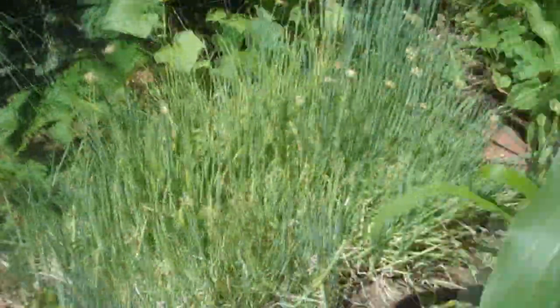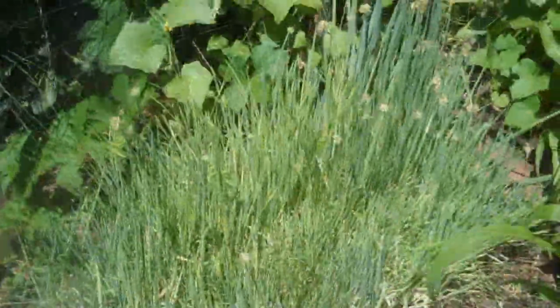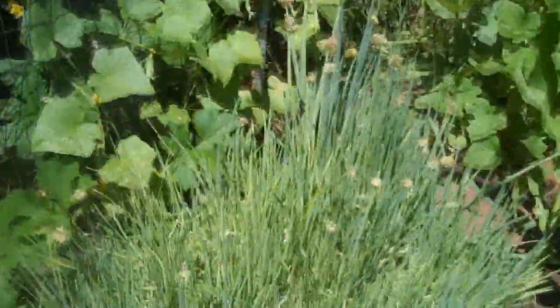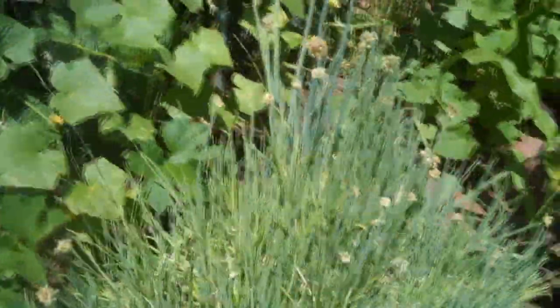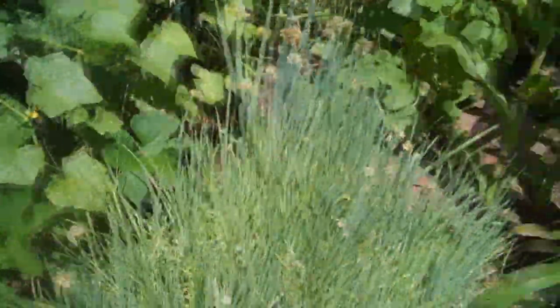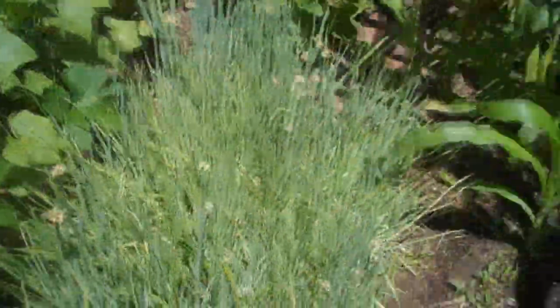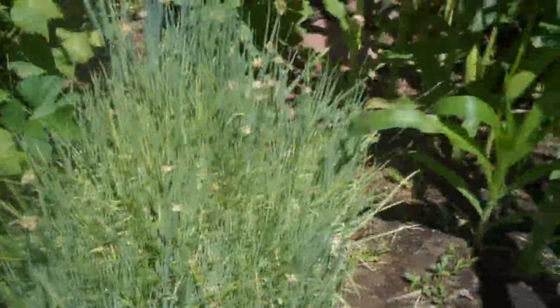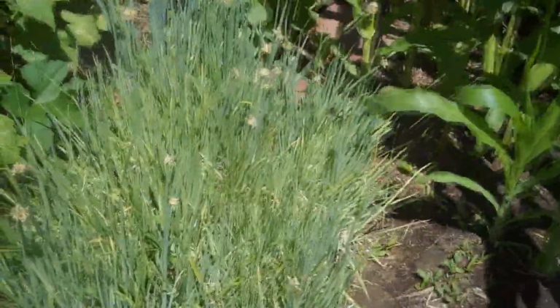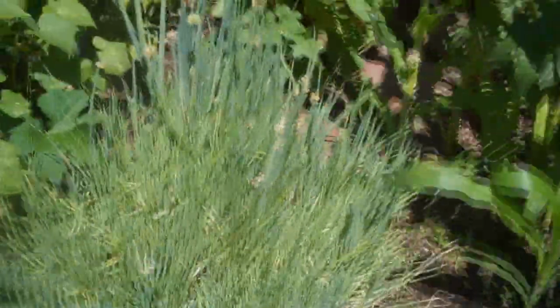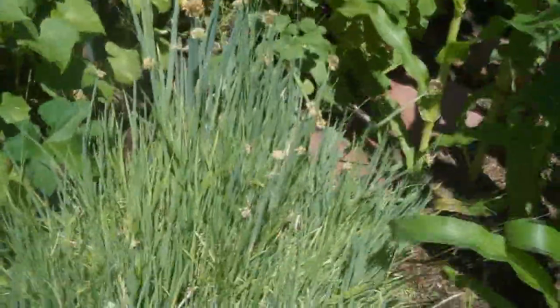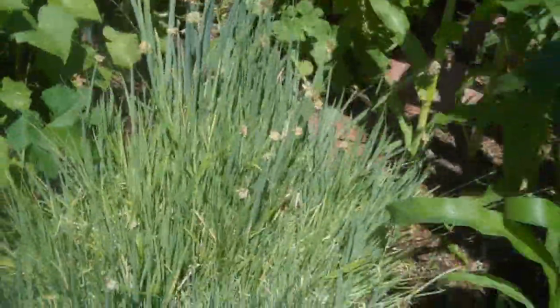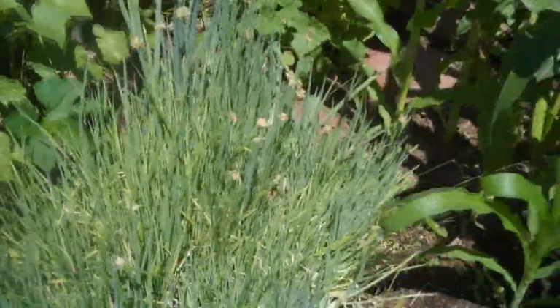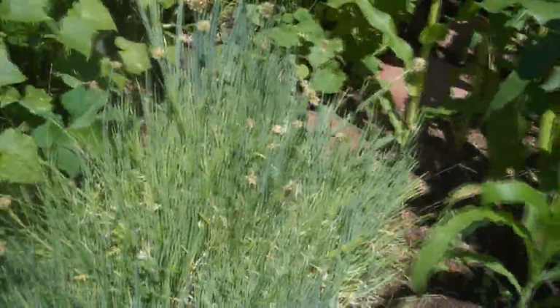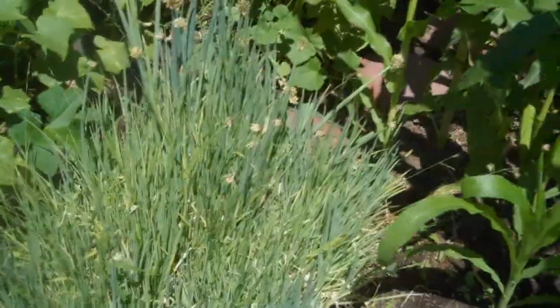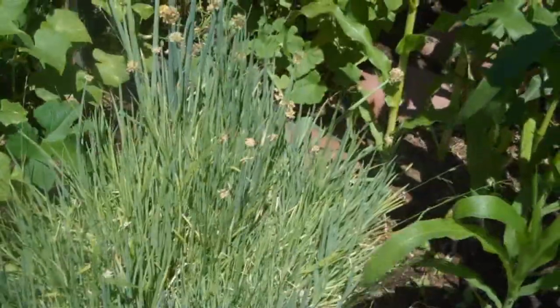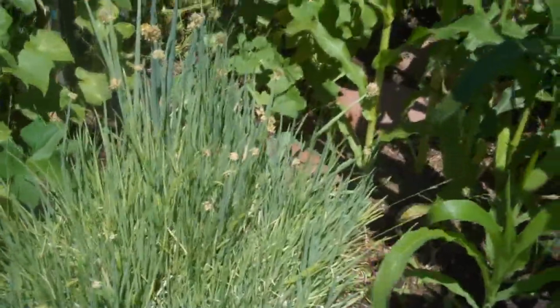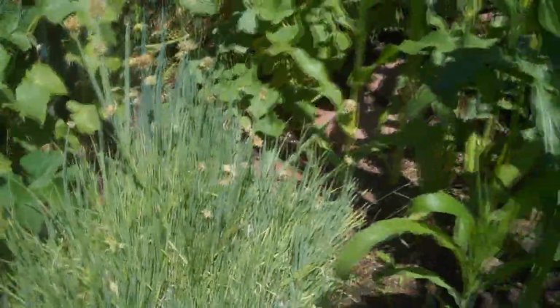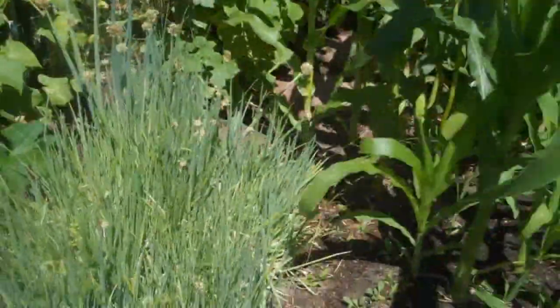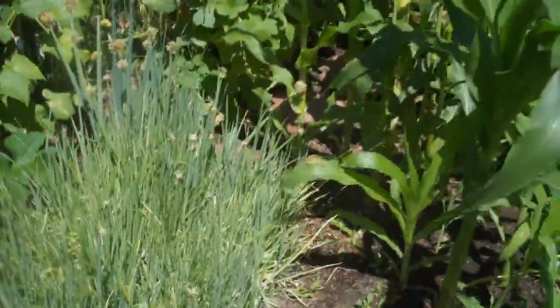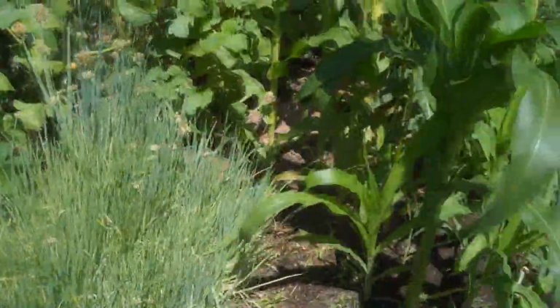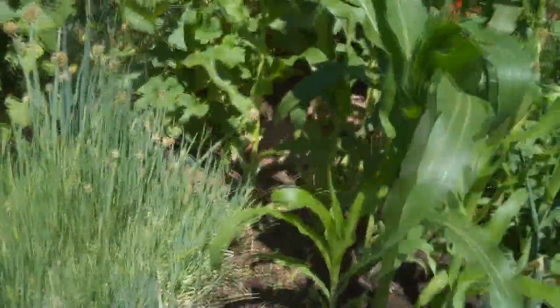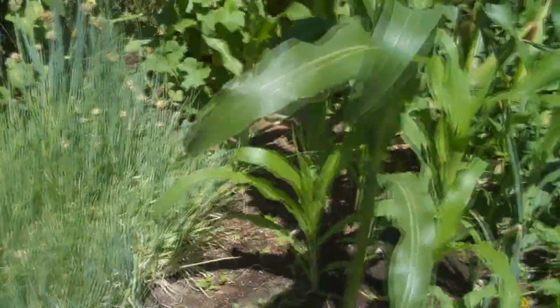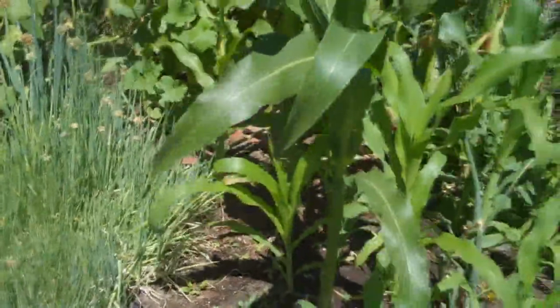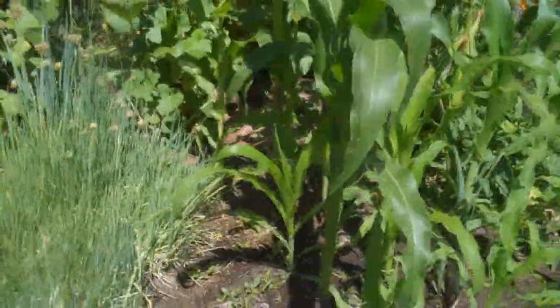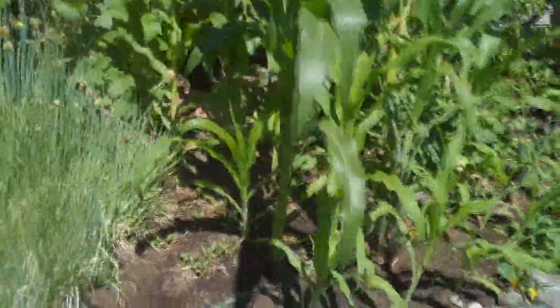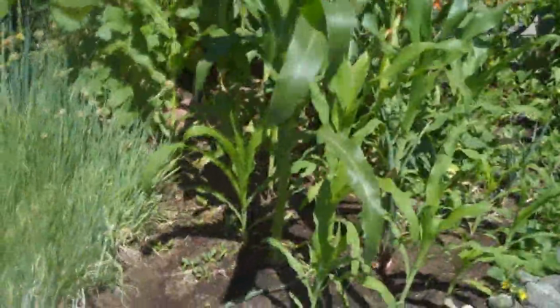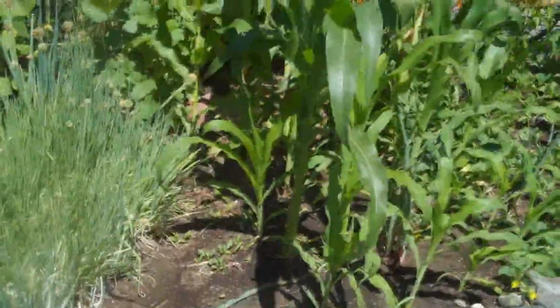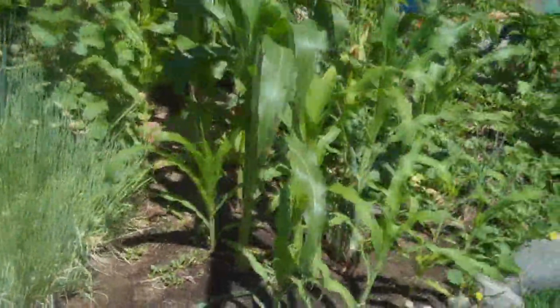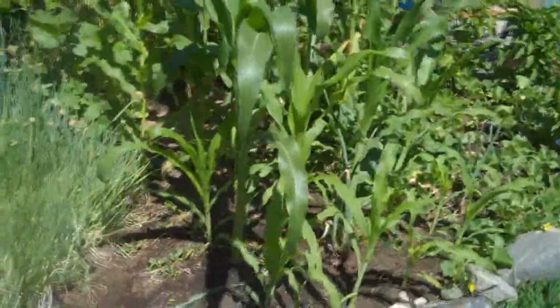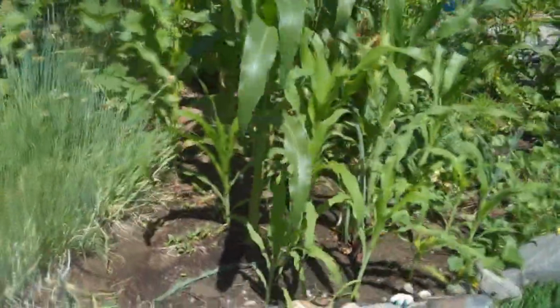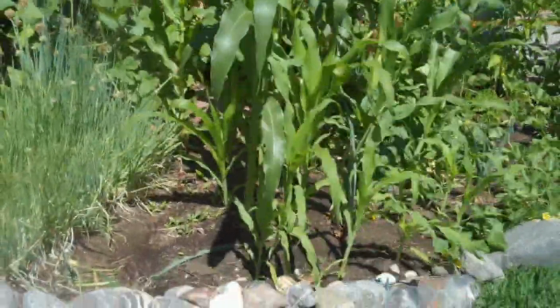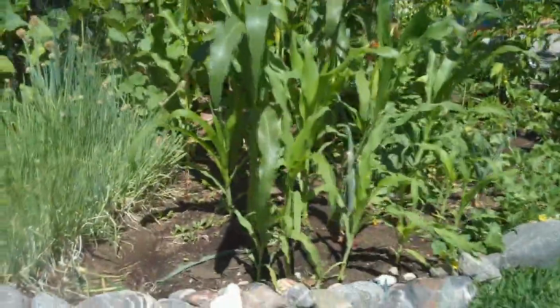And these onions are kind of finishing up — I'm going to pull them out and put another block of corn there. And that's about it this time. See you next time. Thanks, I'm Todd. Bye.